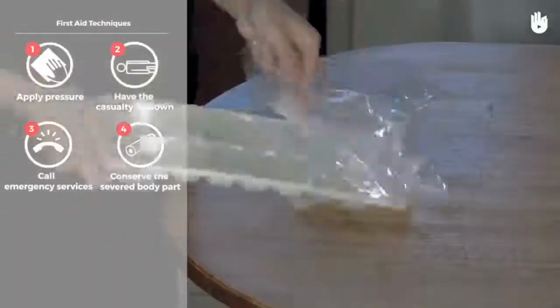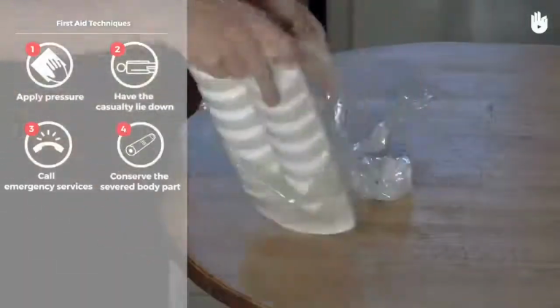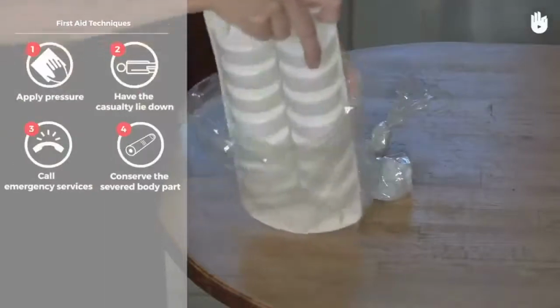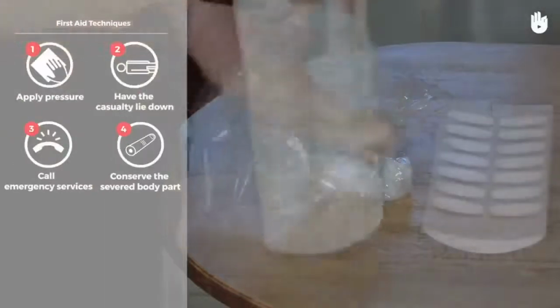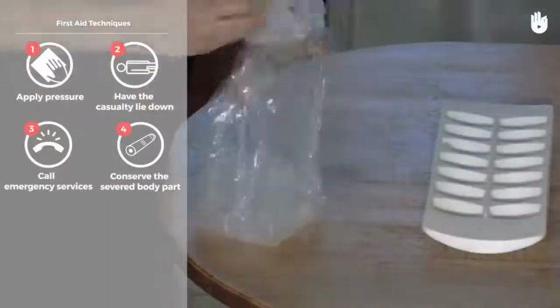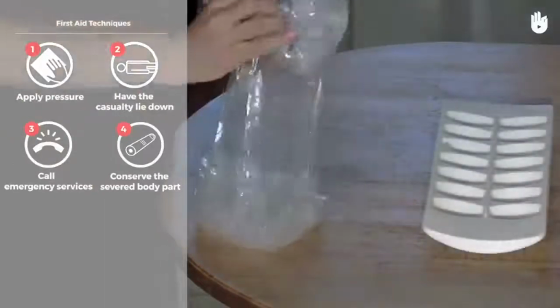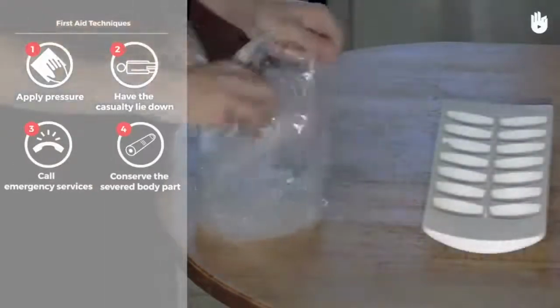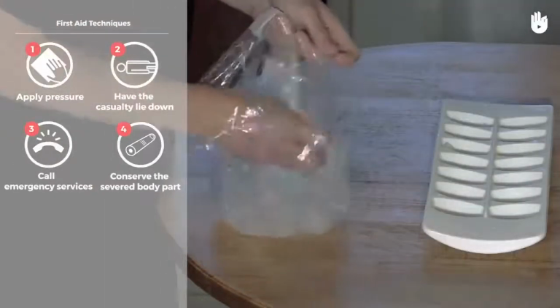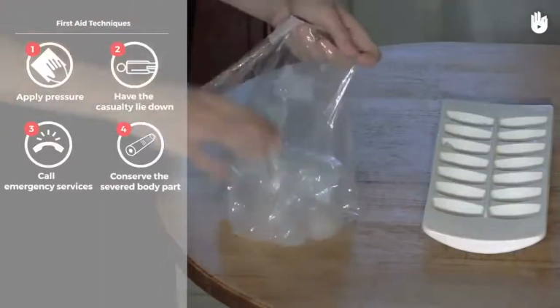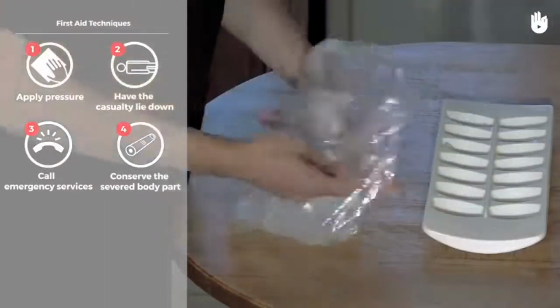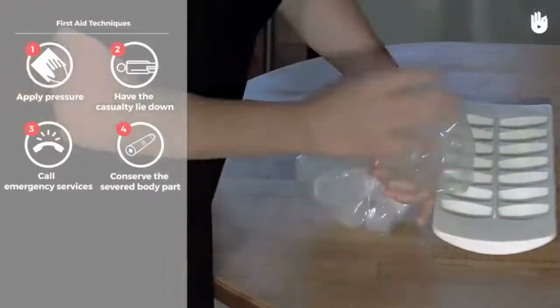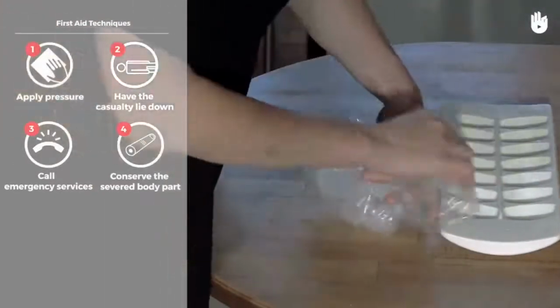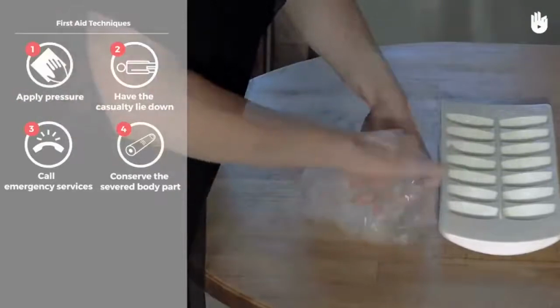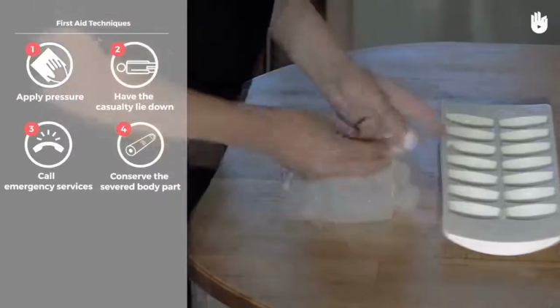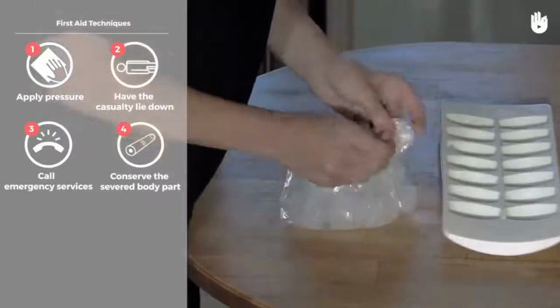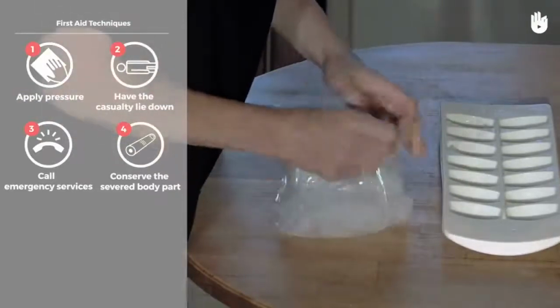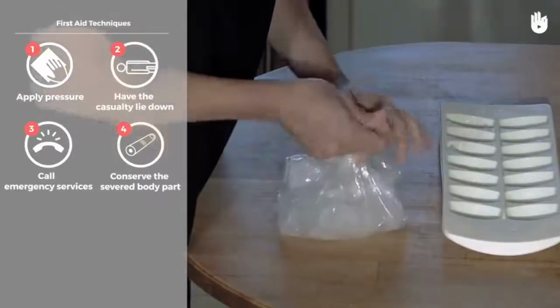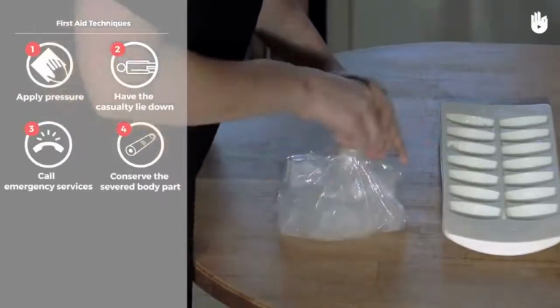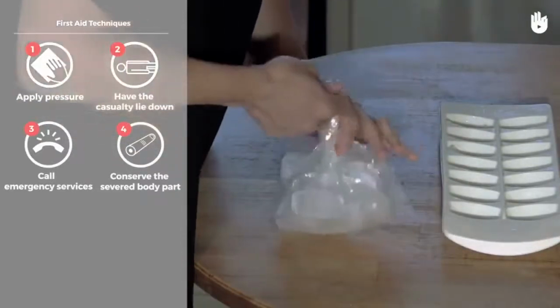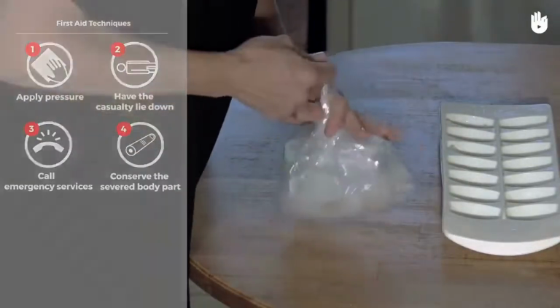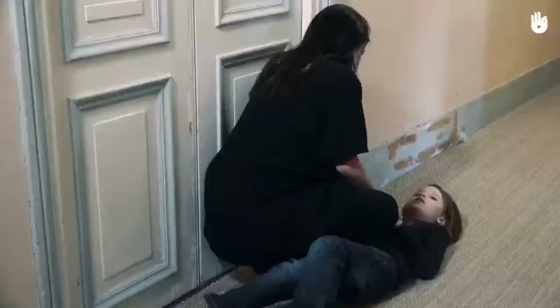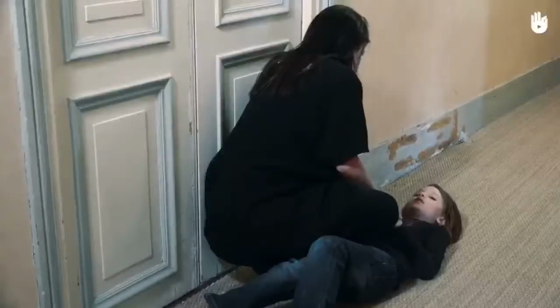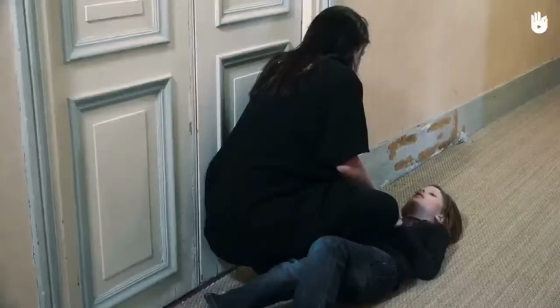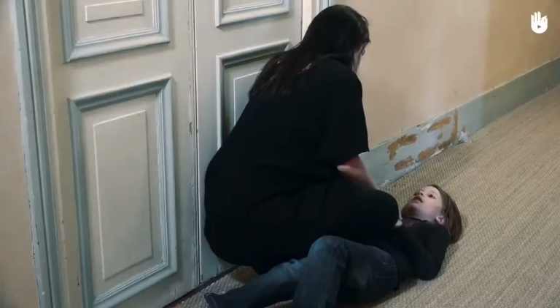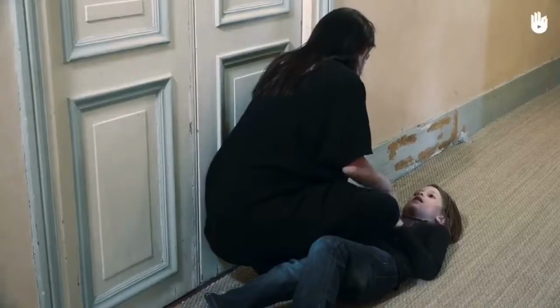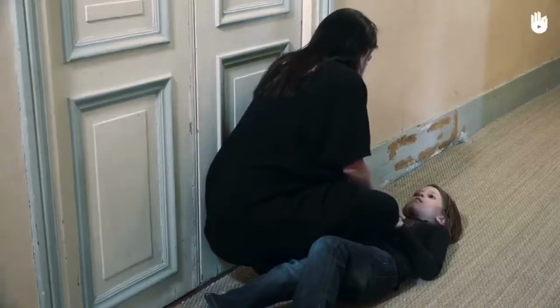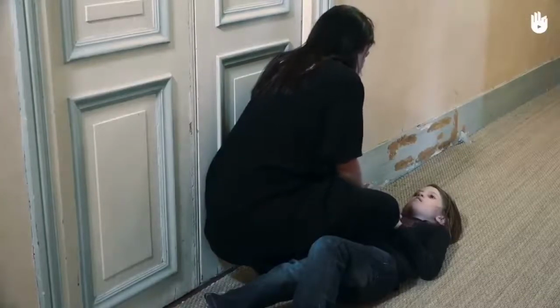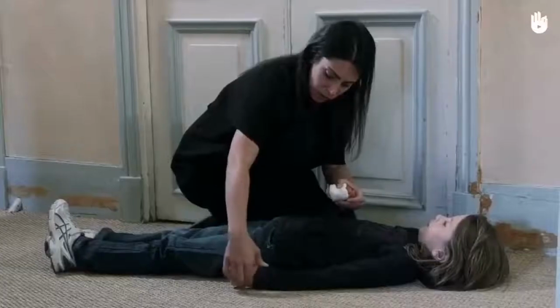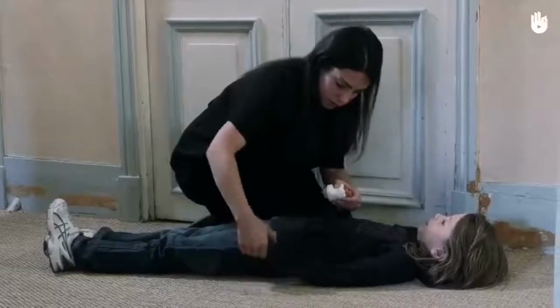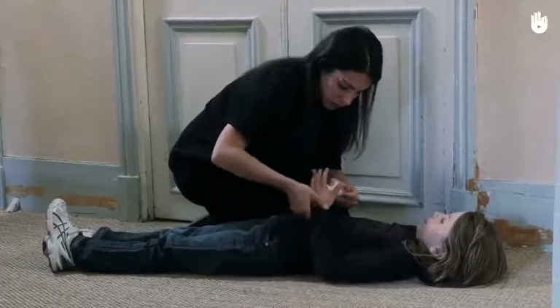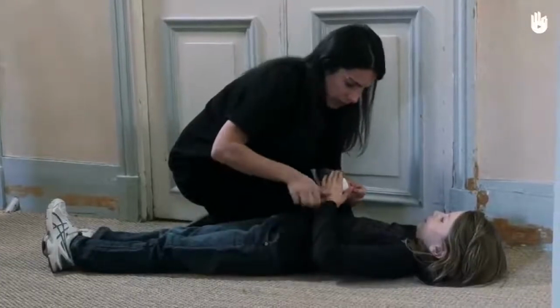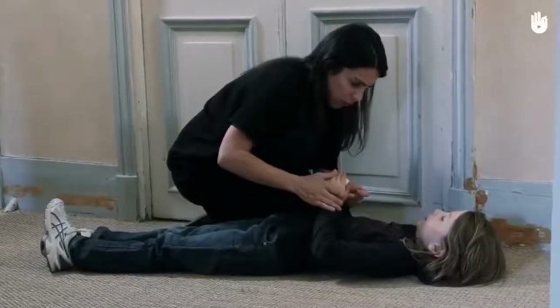A tourniquet should not be used. If it is not properly applied, there is a risk of causing serious complications, including amputation.